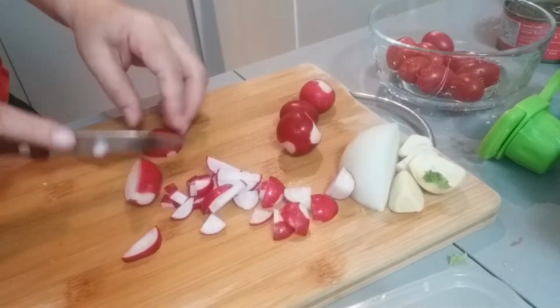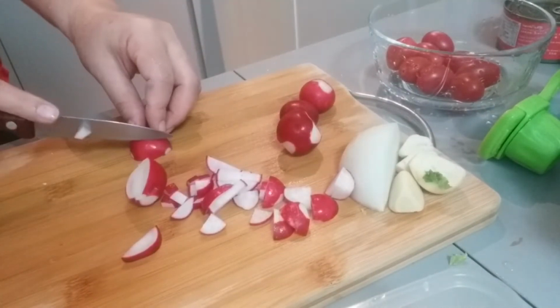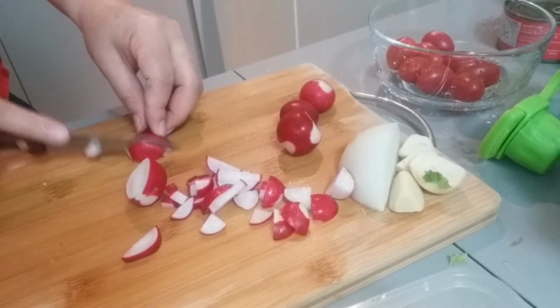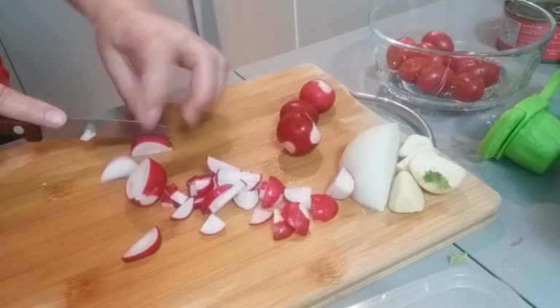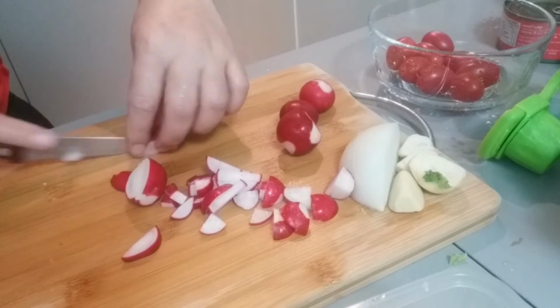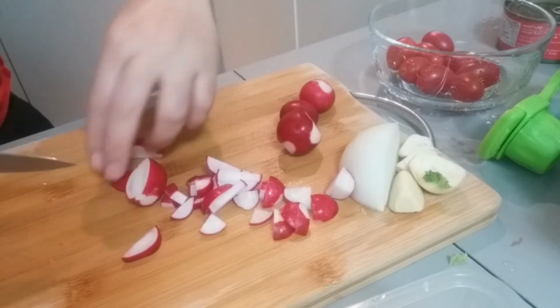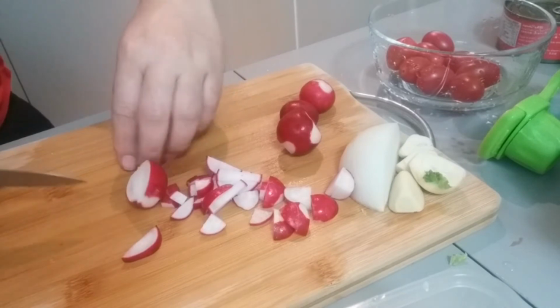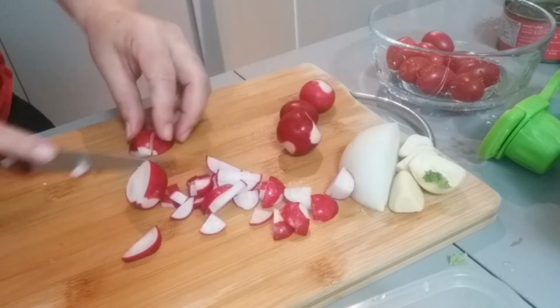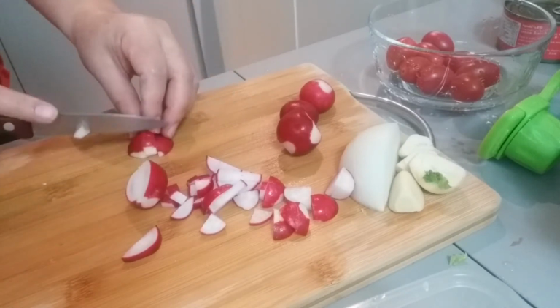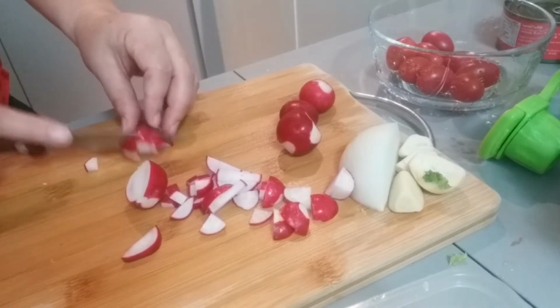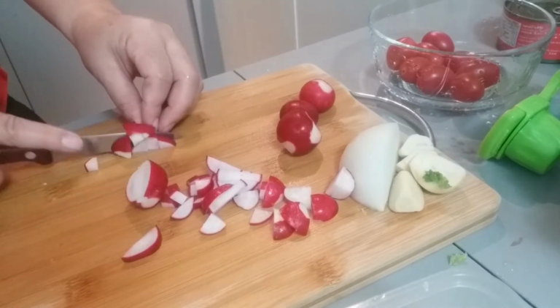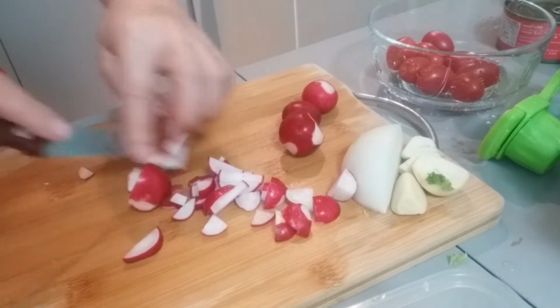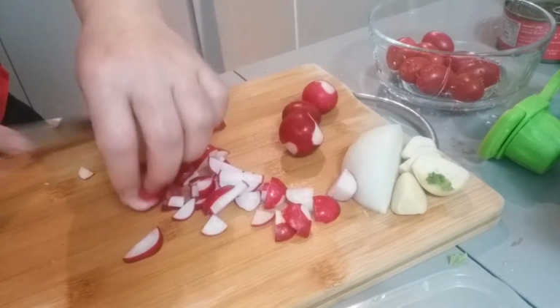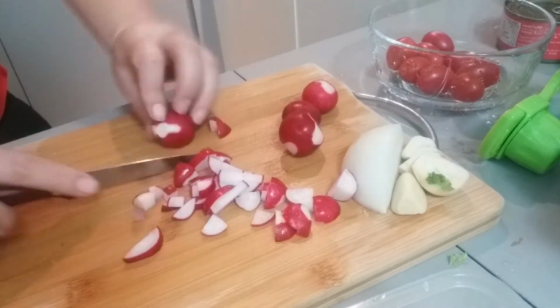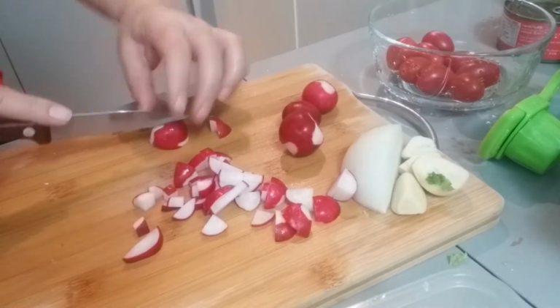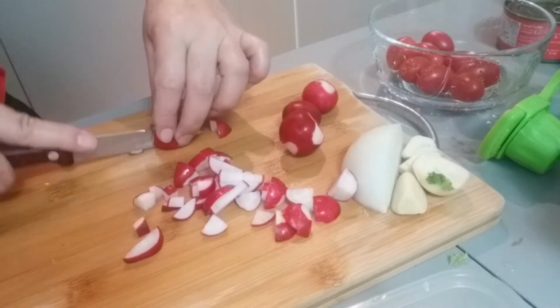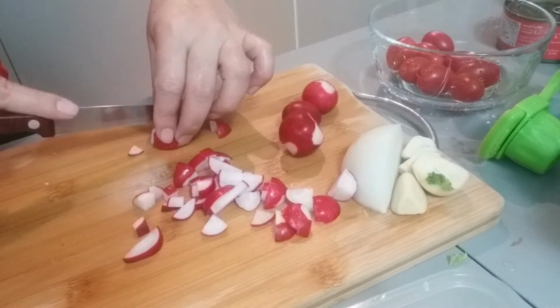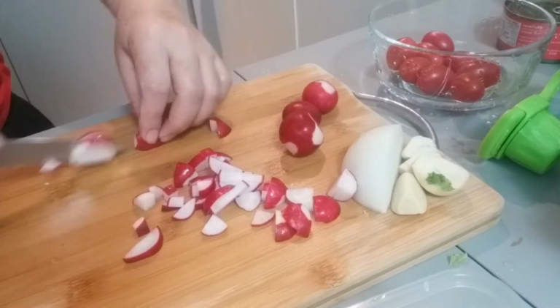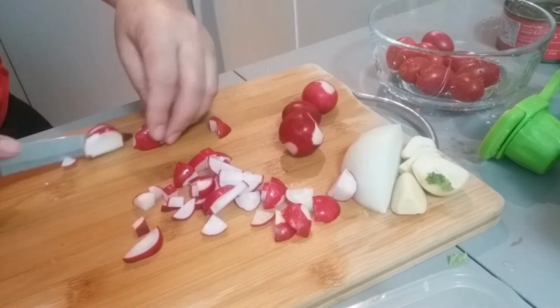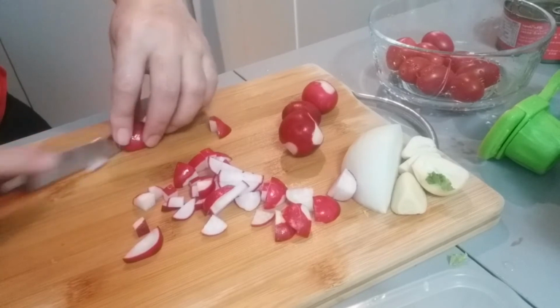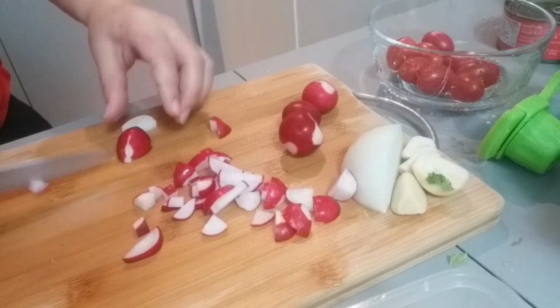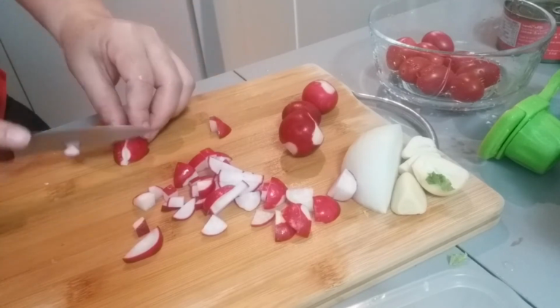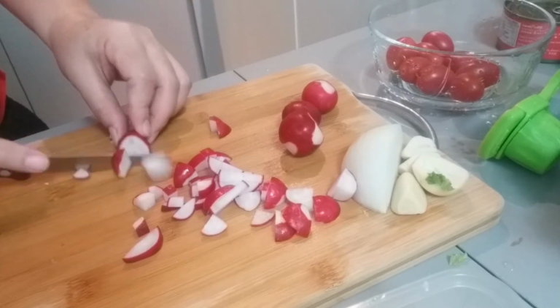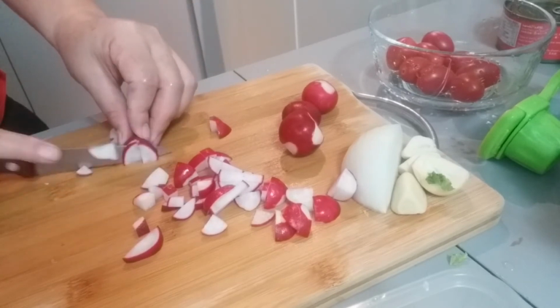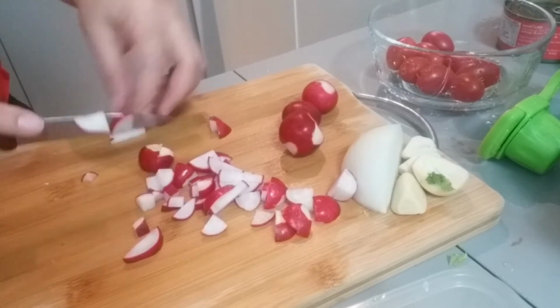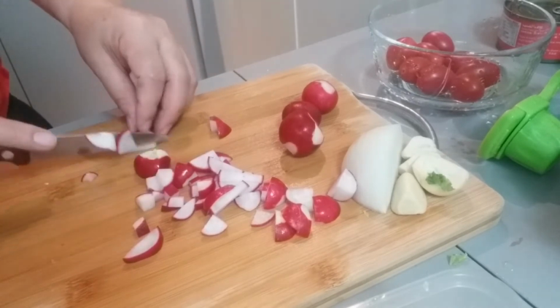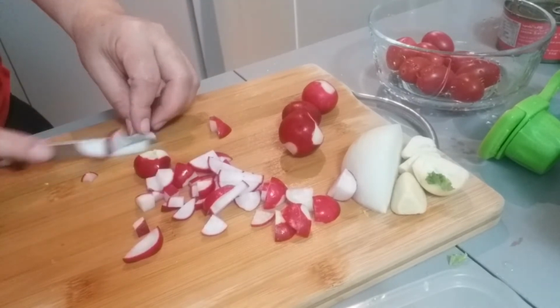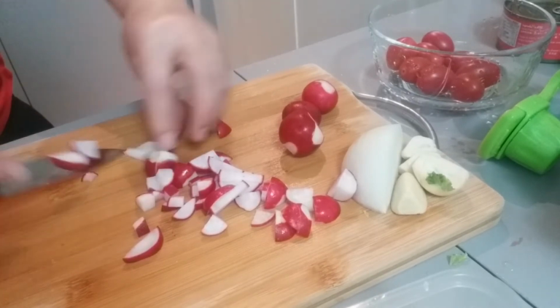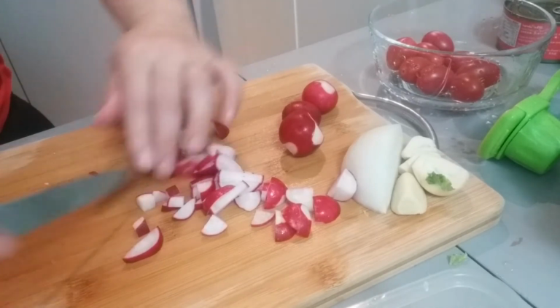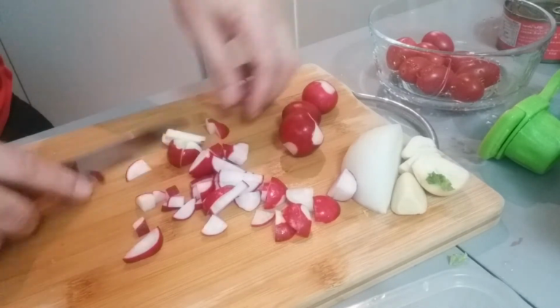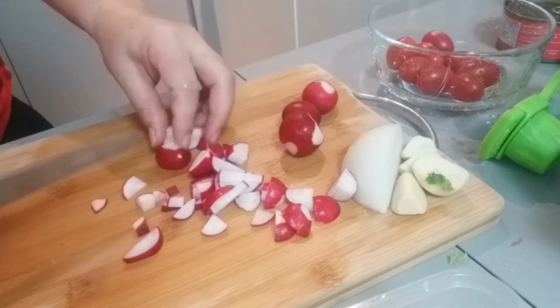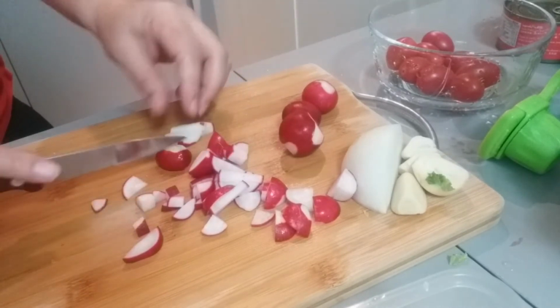Alam niyo yung dati kasi, yung amo ko sa Dubai — Lebanese kasi yun sya. Ang hilig nilang gumawa ng salad. So doon ako natutong gumawa ng mga salad guys.